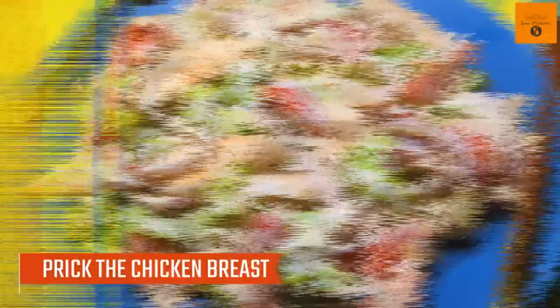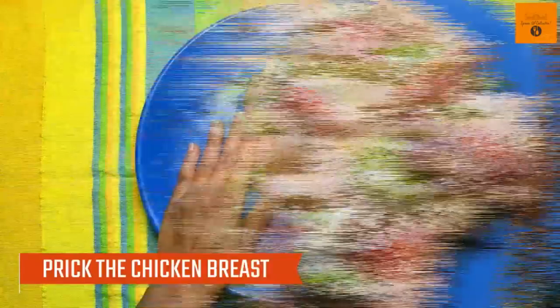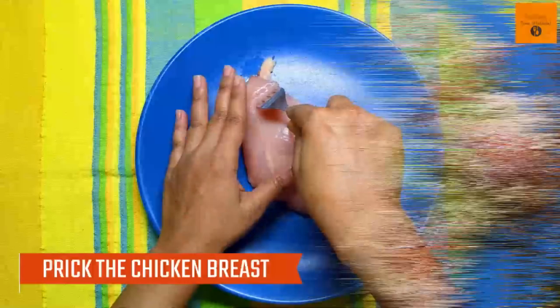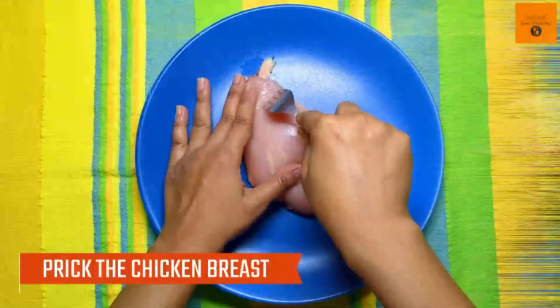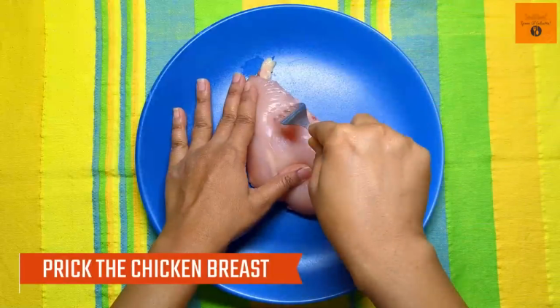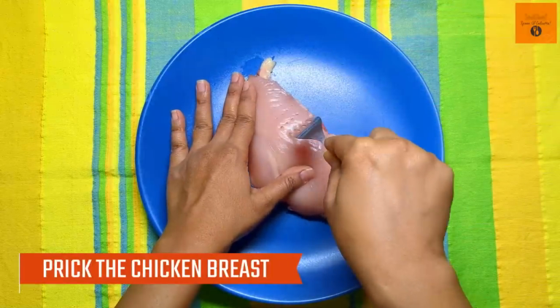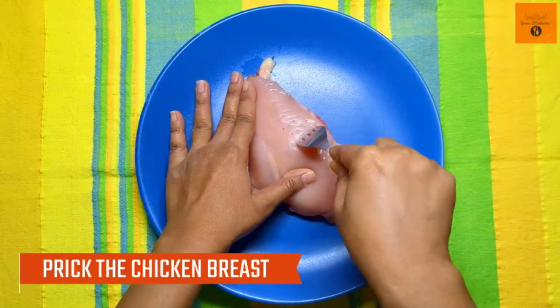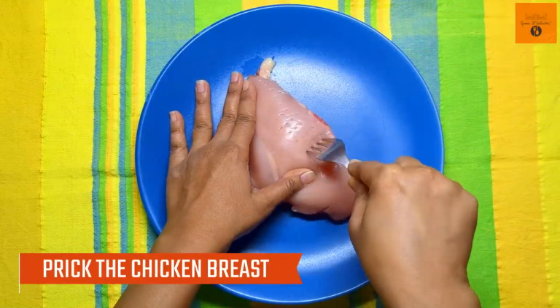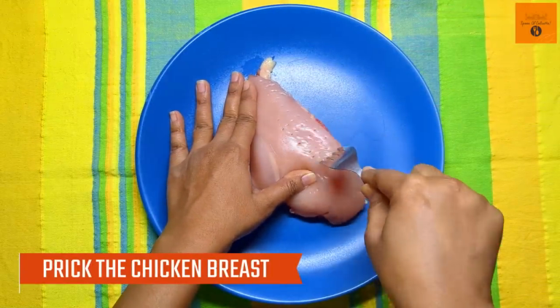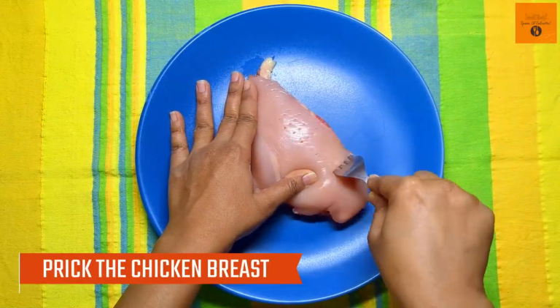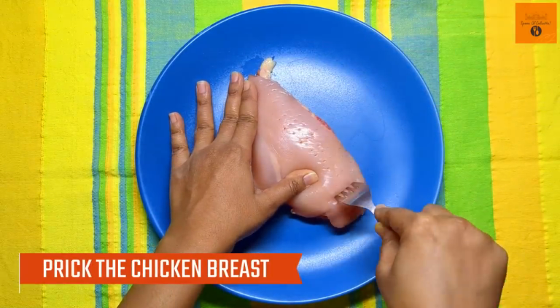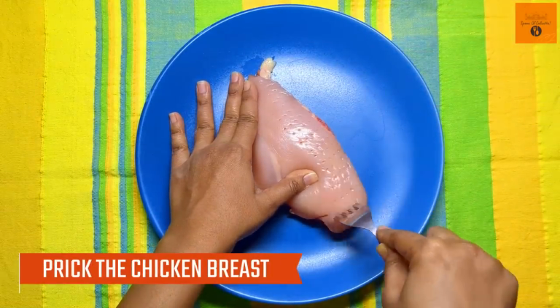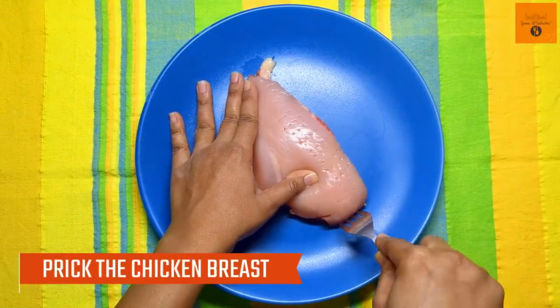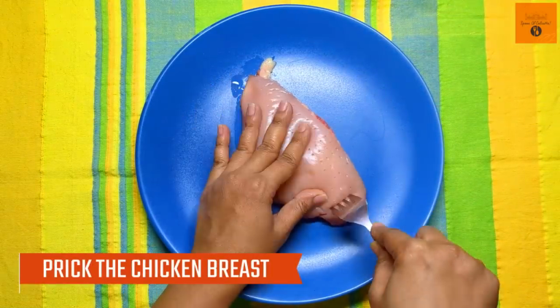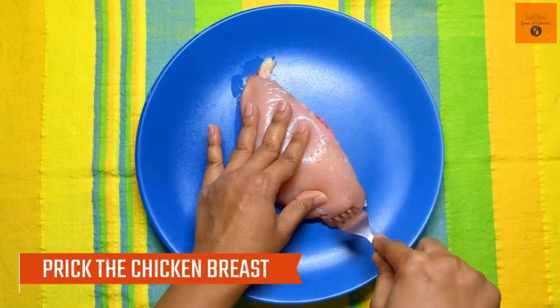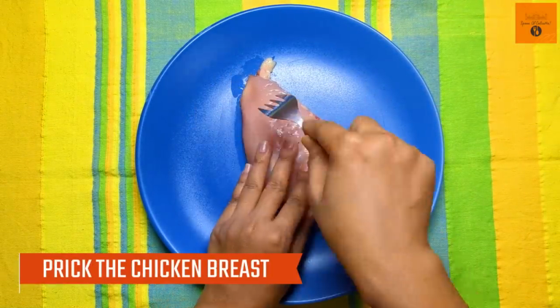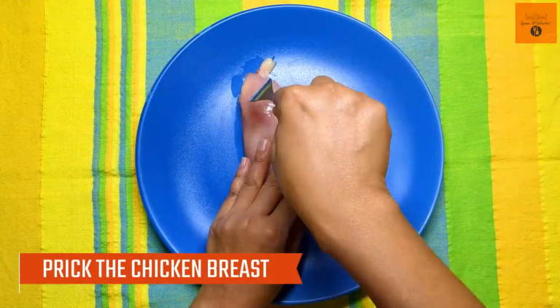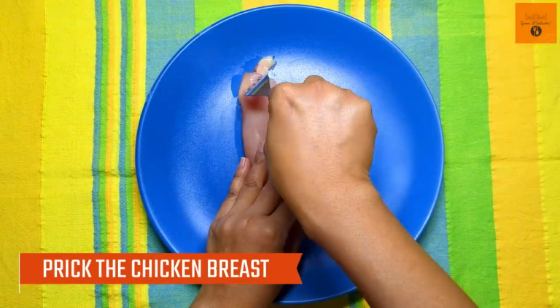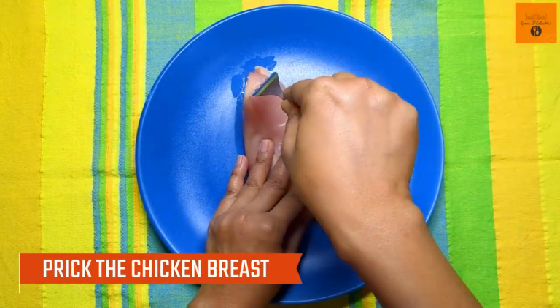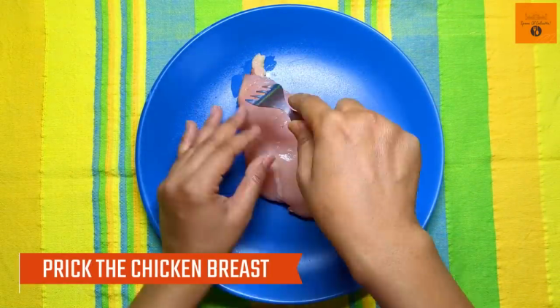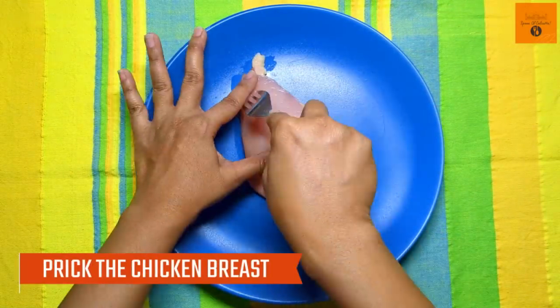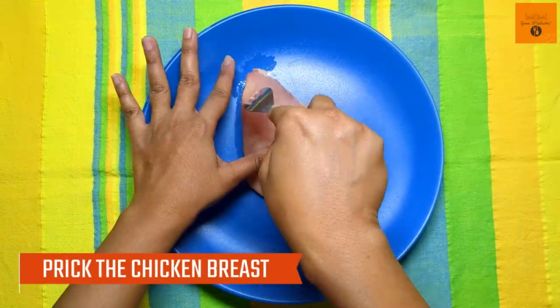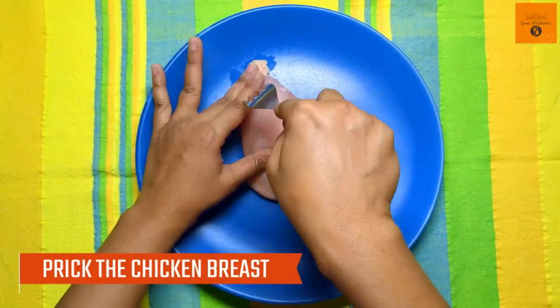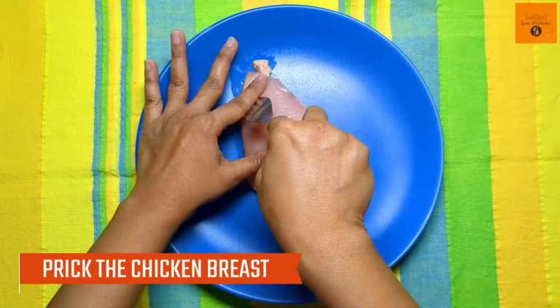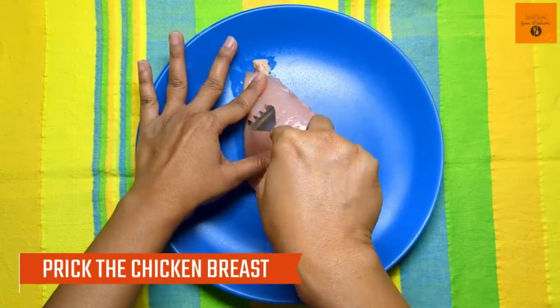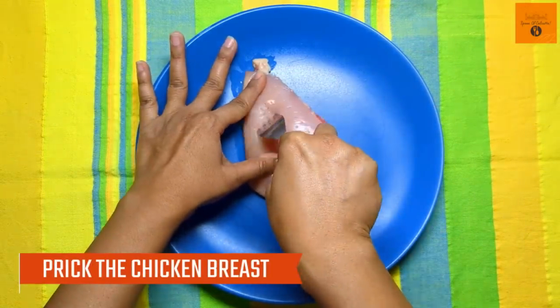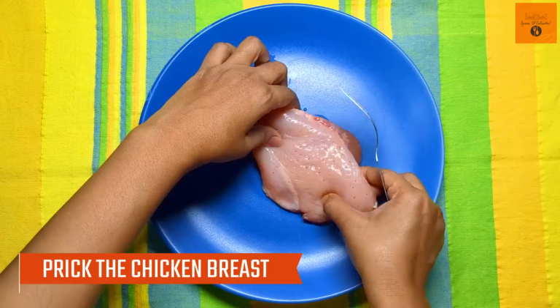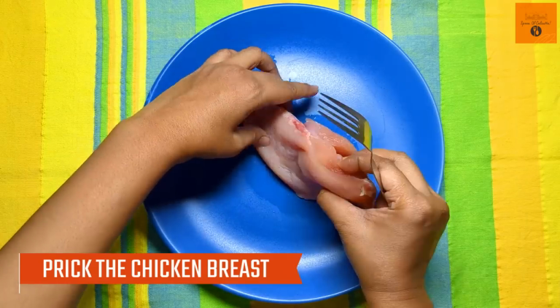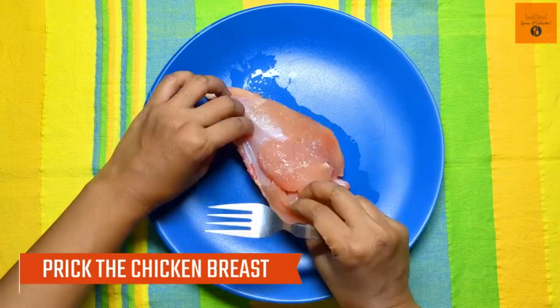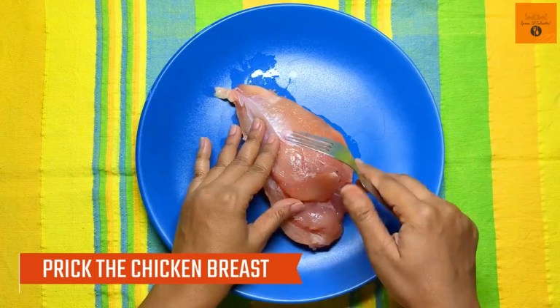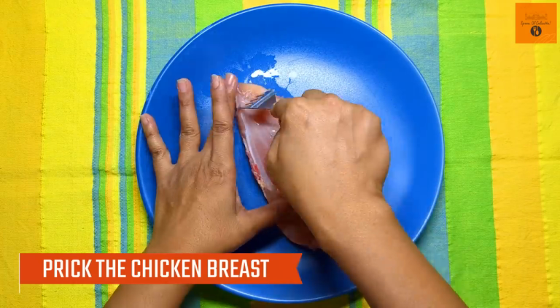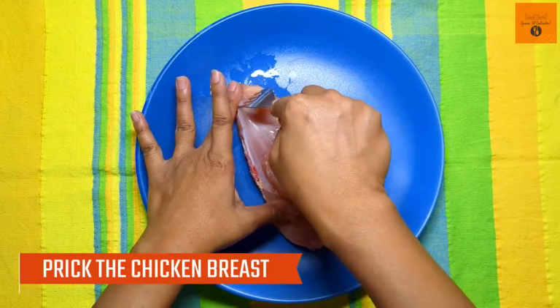First, take a chicken breast and prick it all over to let the masalas go inside. Isse chicken grill karne ke baad zyada soft aur flavoursome lagta hai — pricking the chicken makes it softer and more flavorful after grilling.